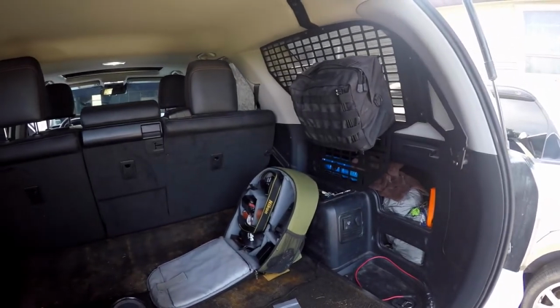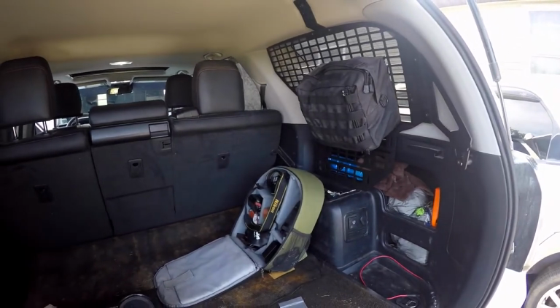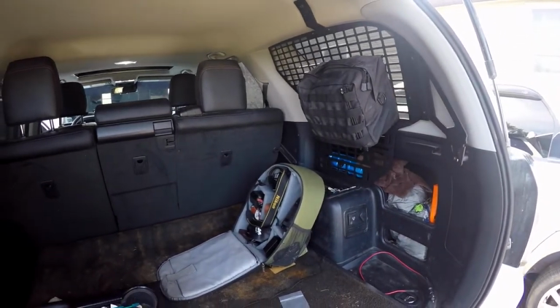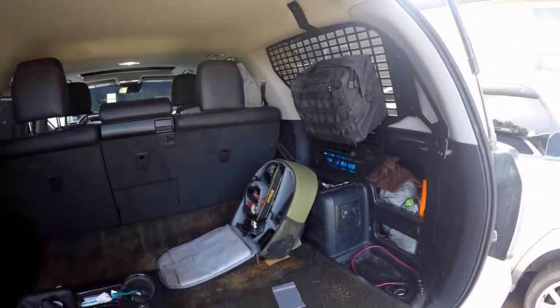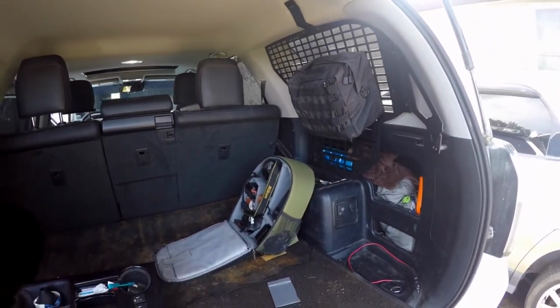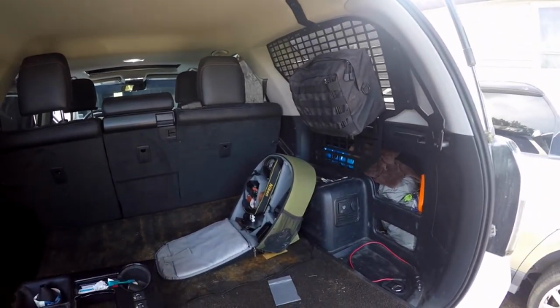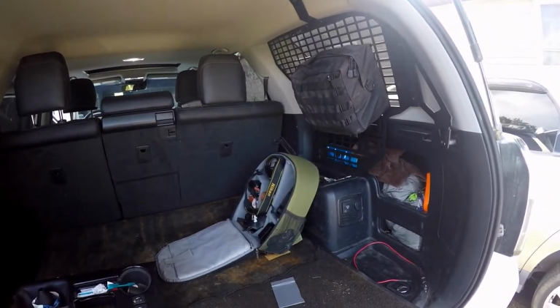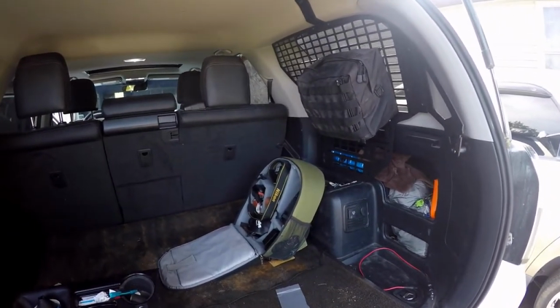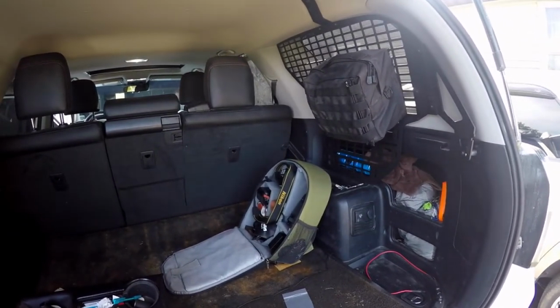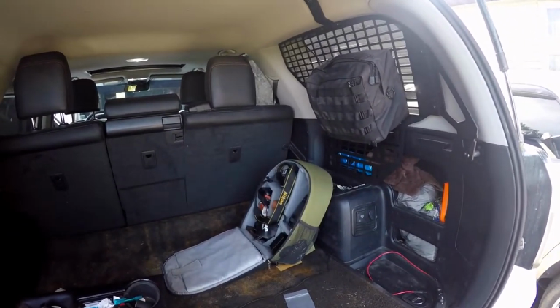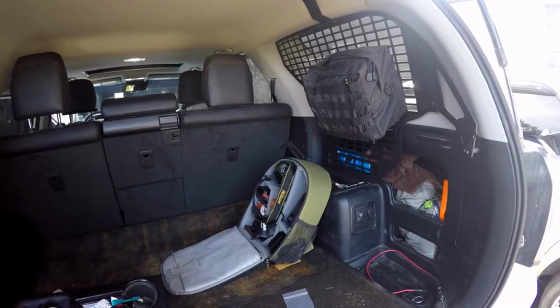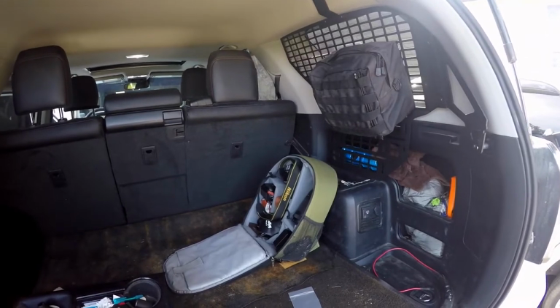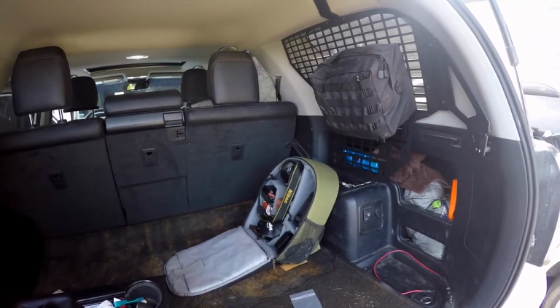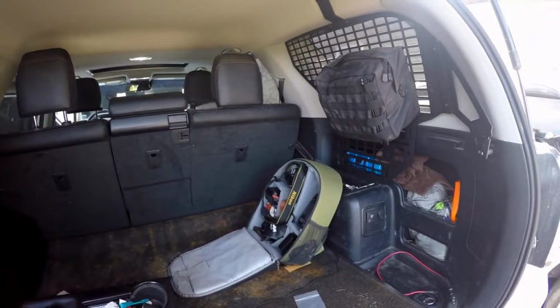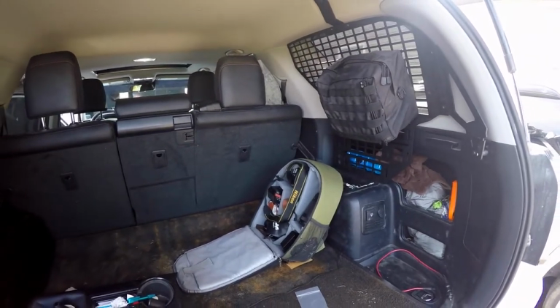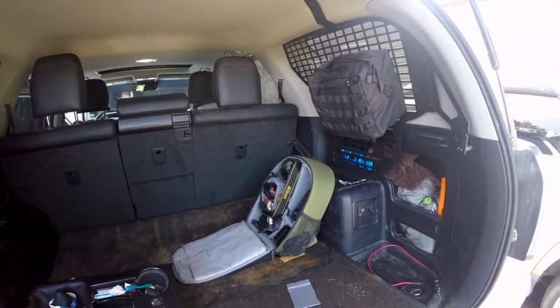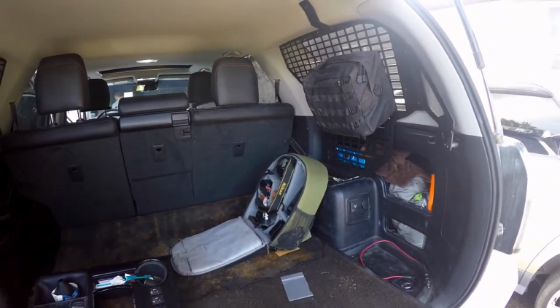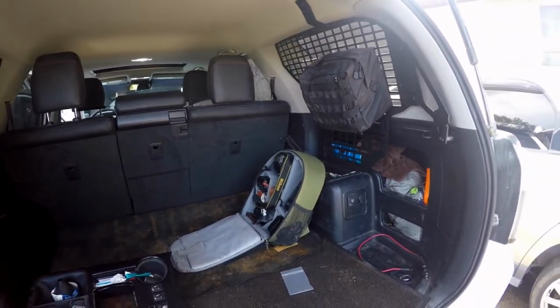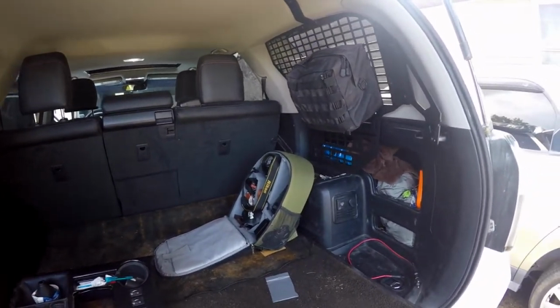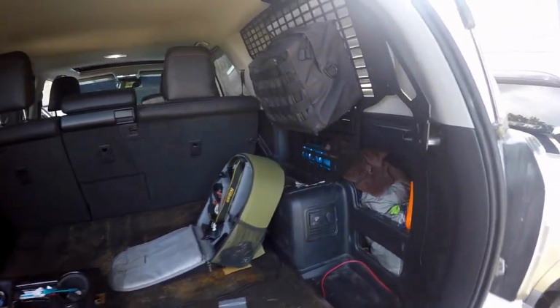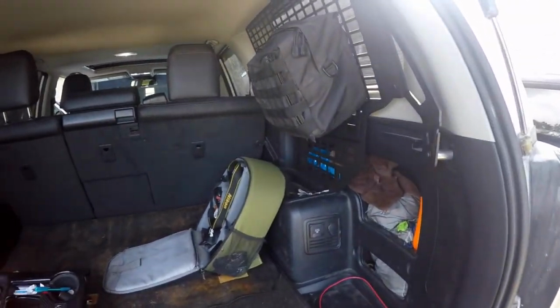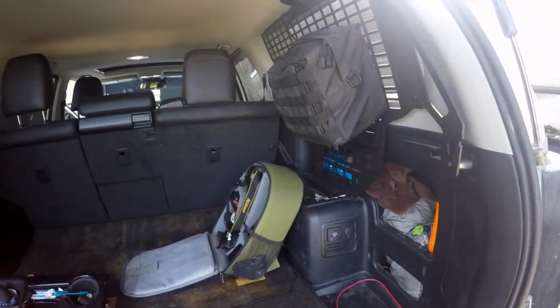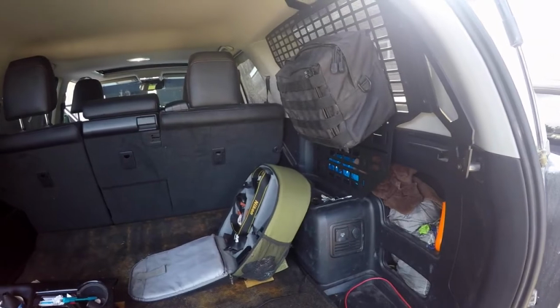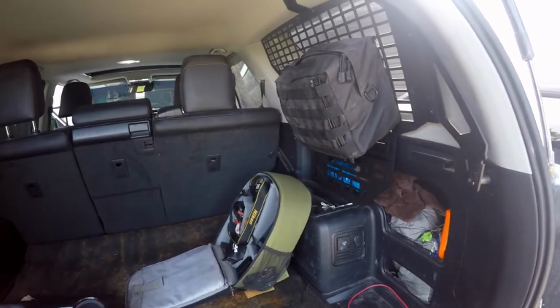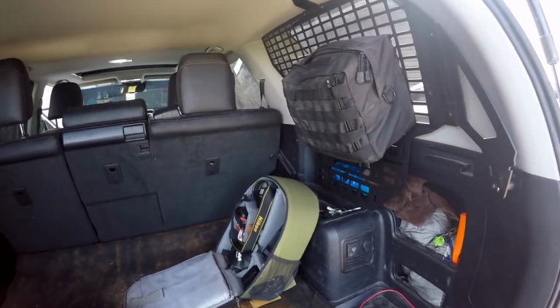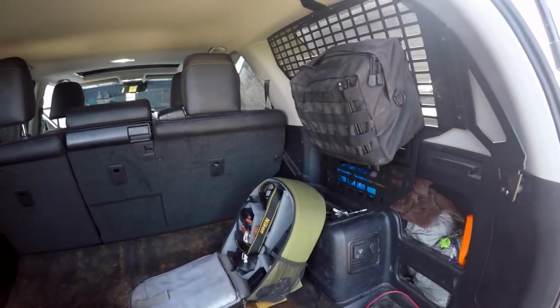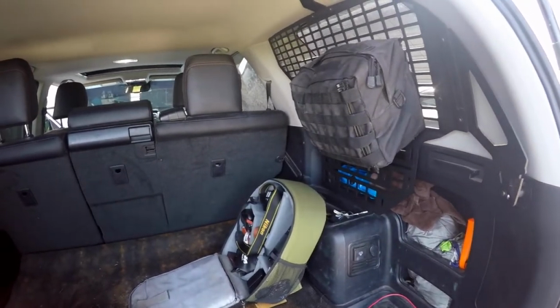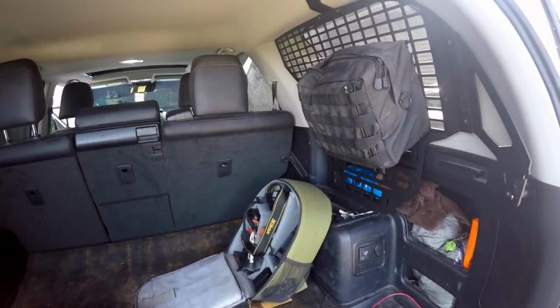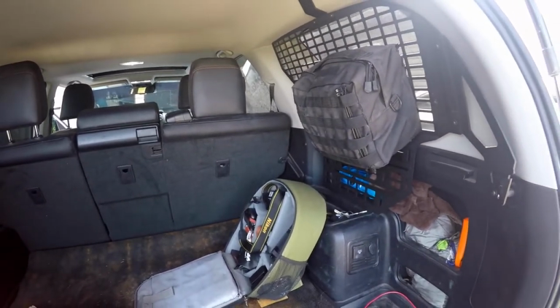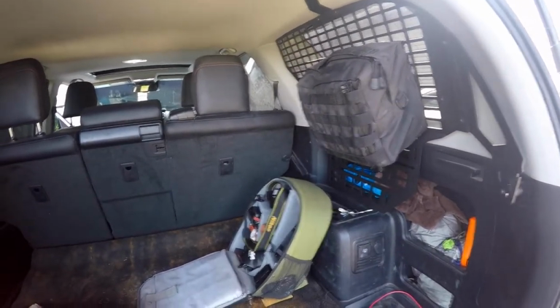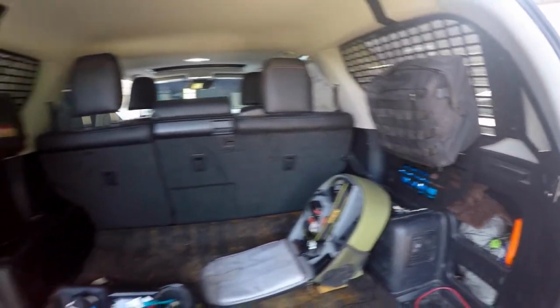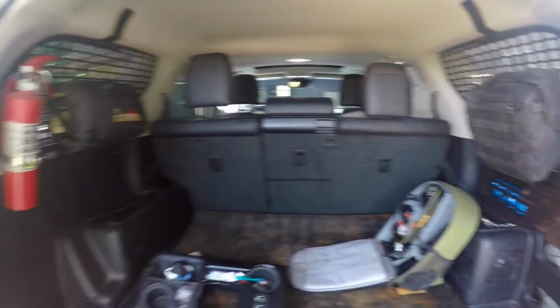He researched these for a little while to see what he felt would work best for our lifestyle, how much we travel, and all of that. As you can see here, he has already hung up some stuff.